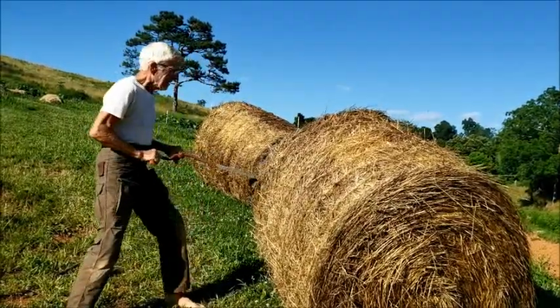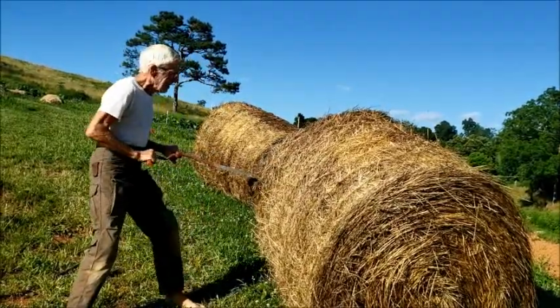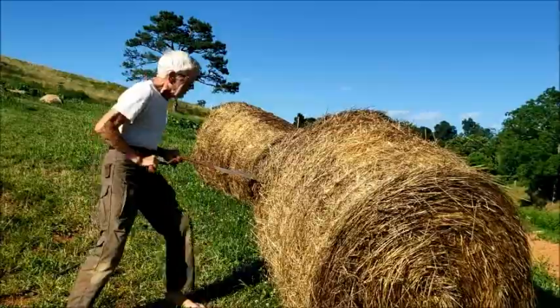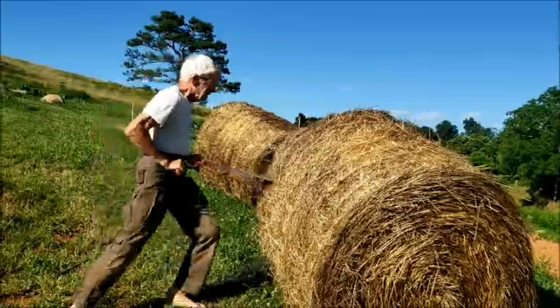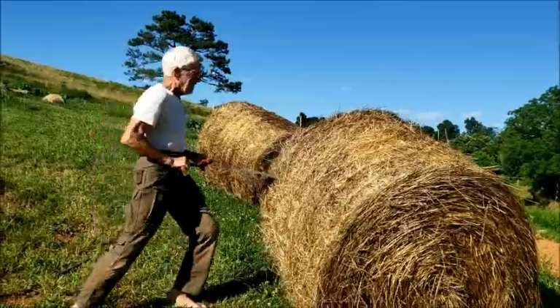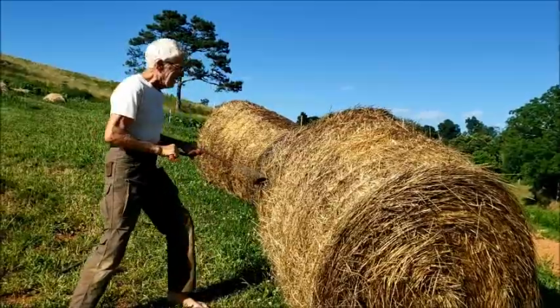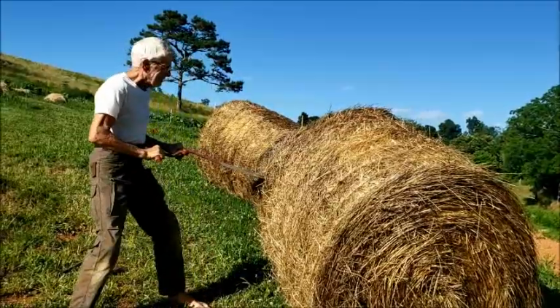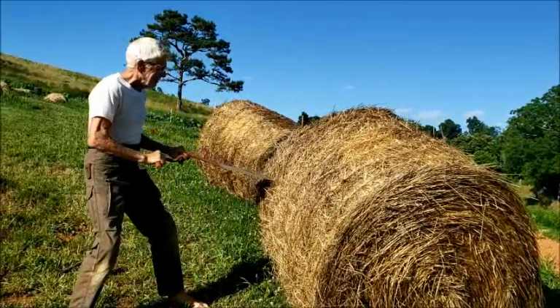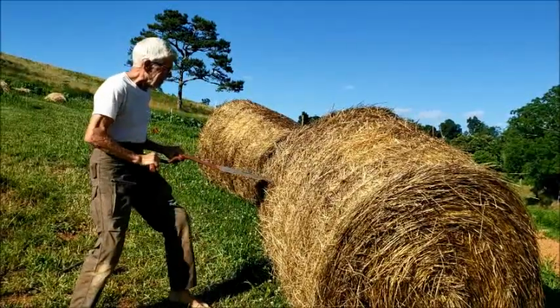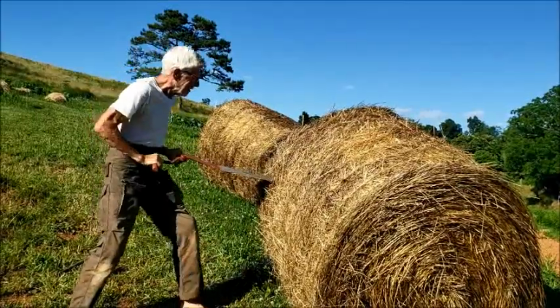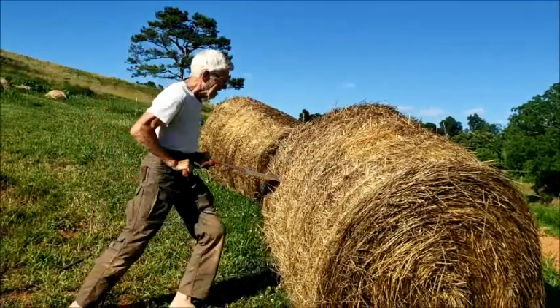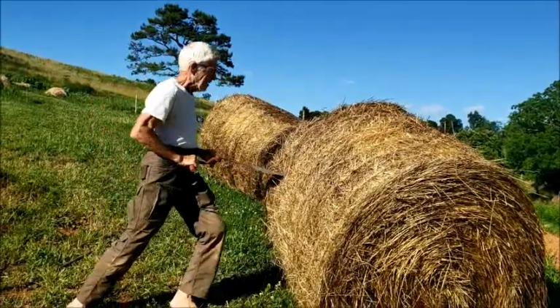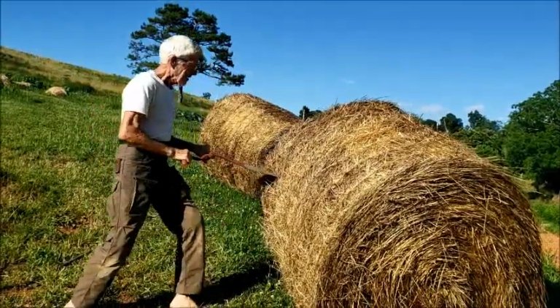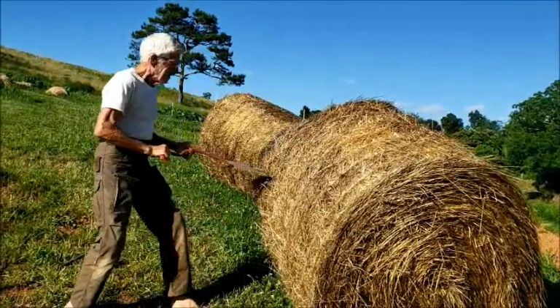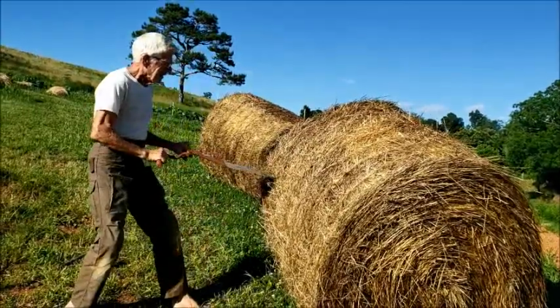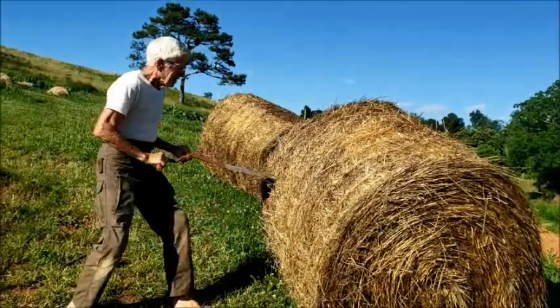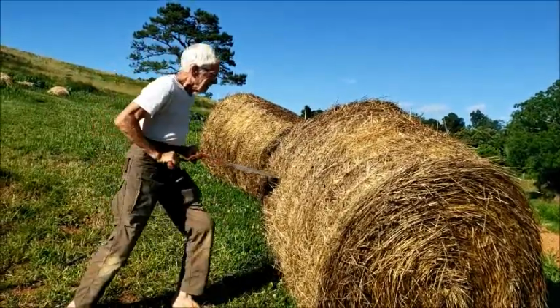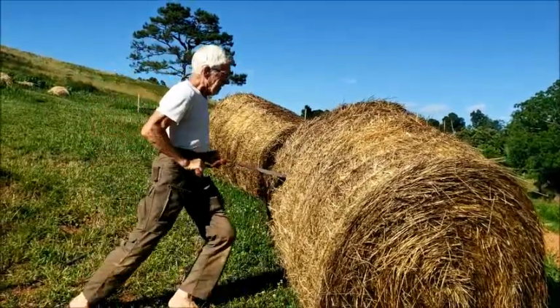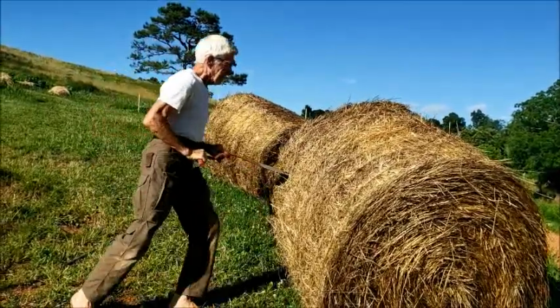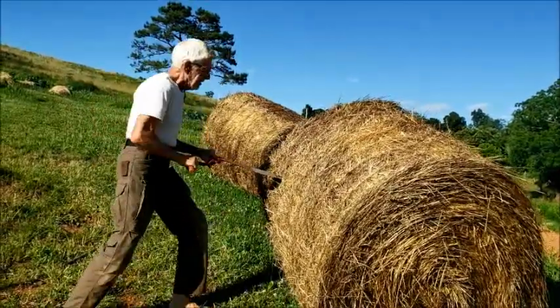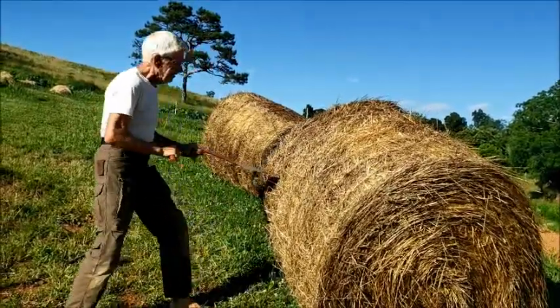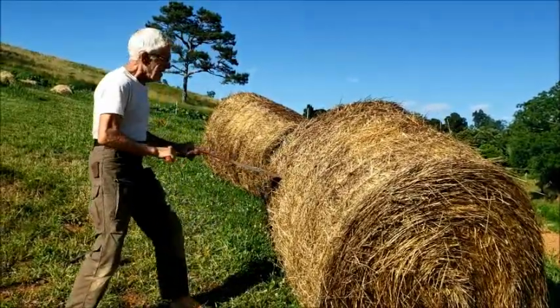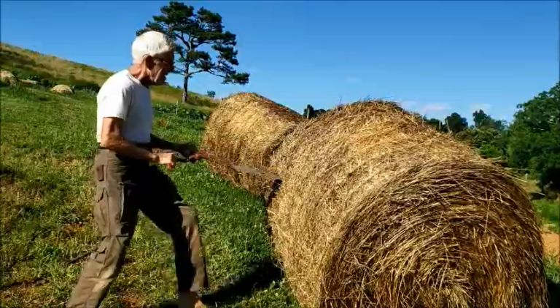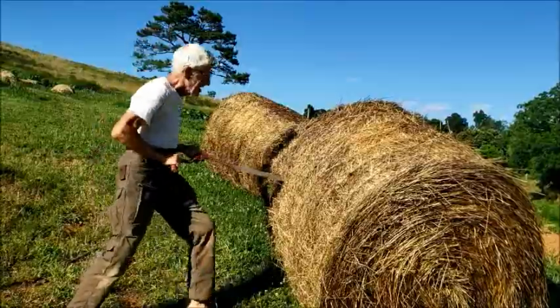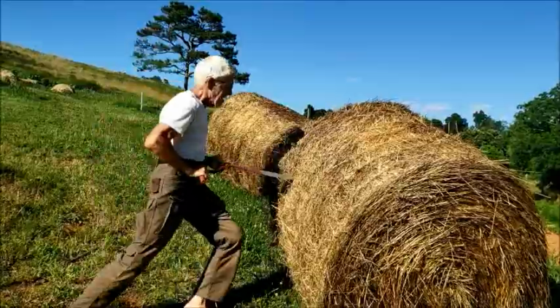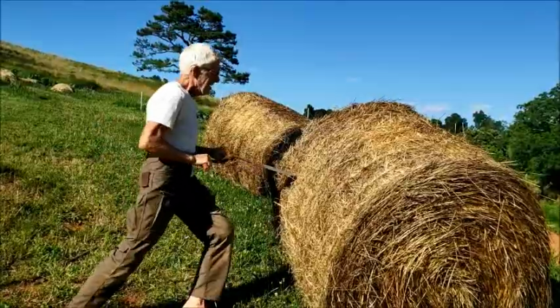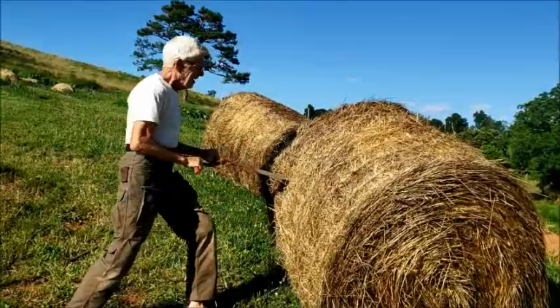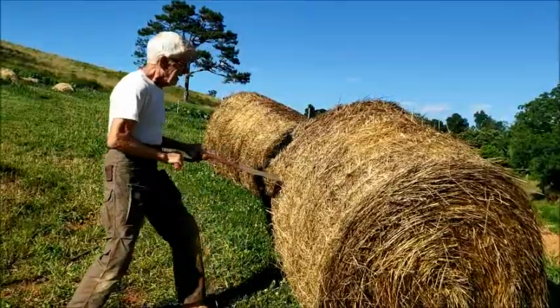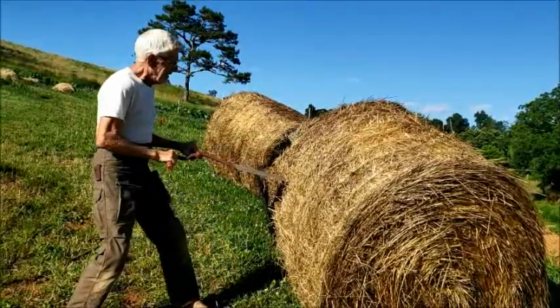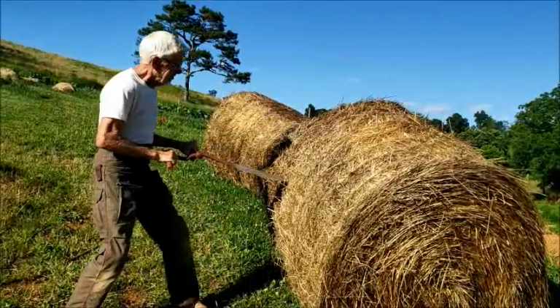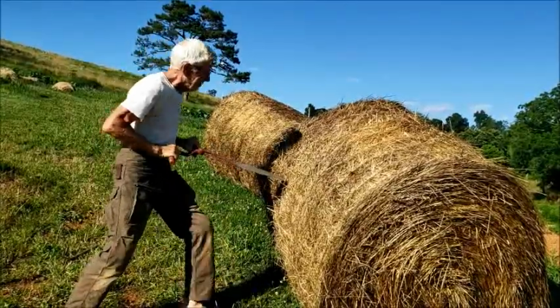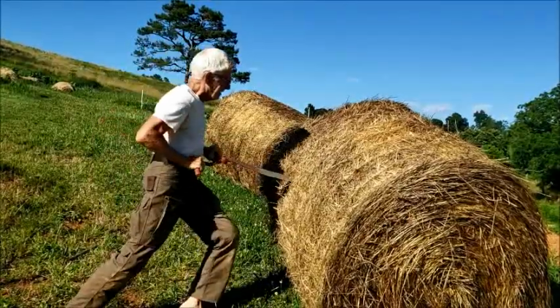You go down the side like this — cuts the hay and the strings.